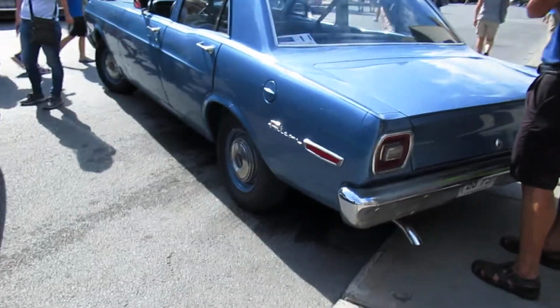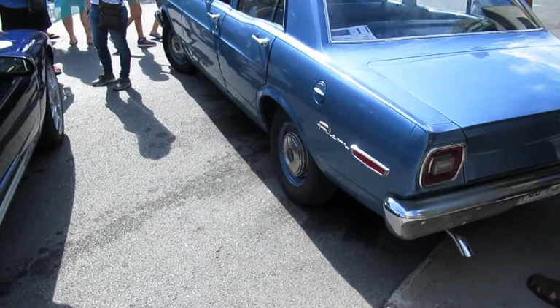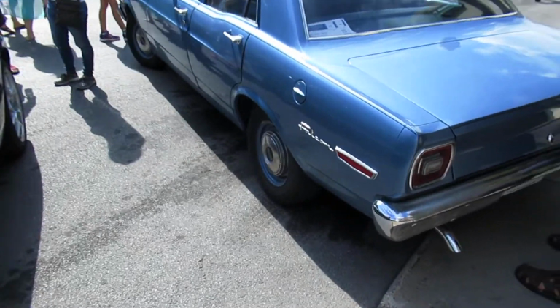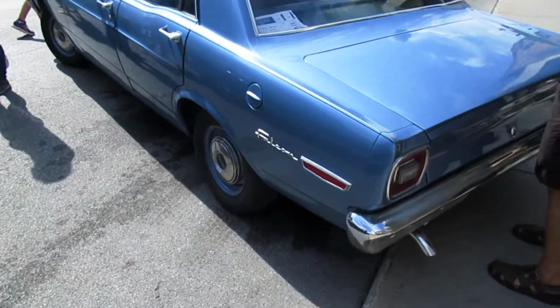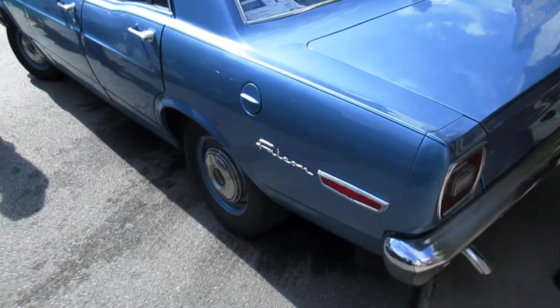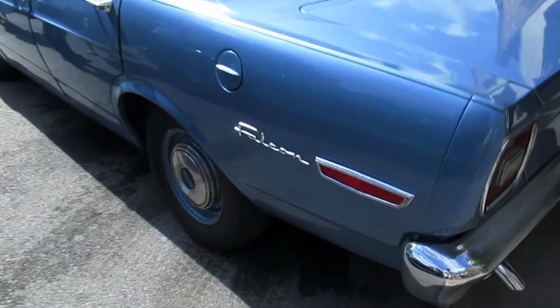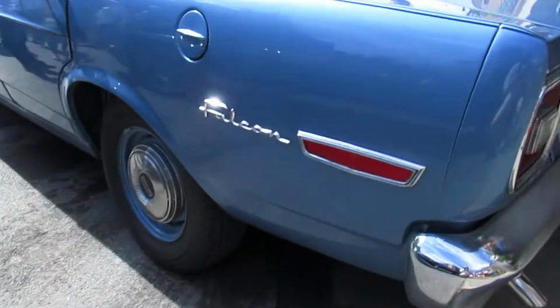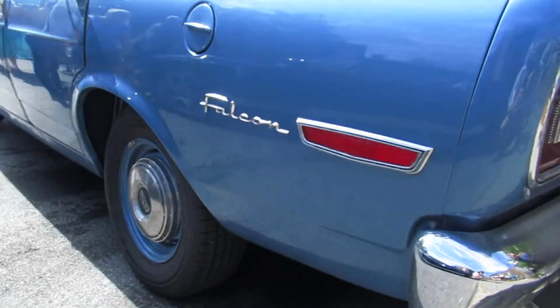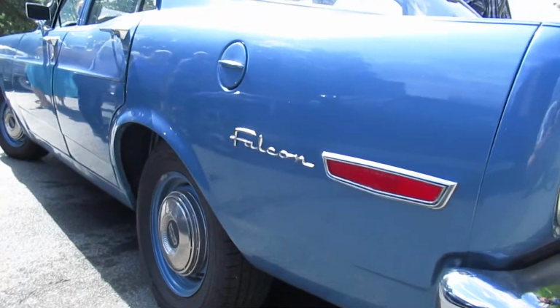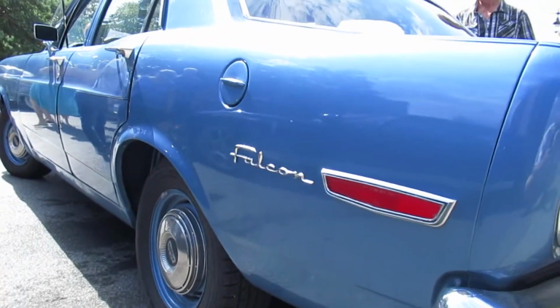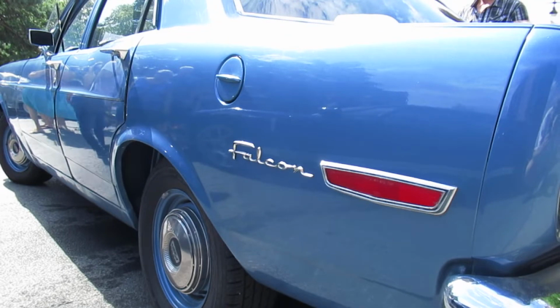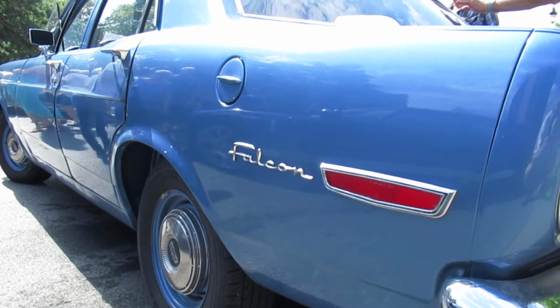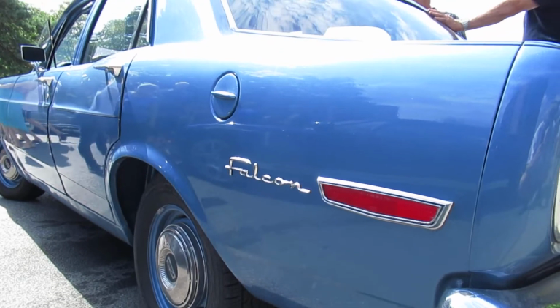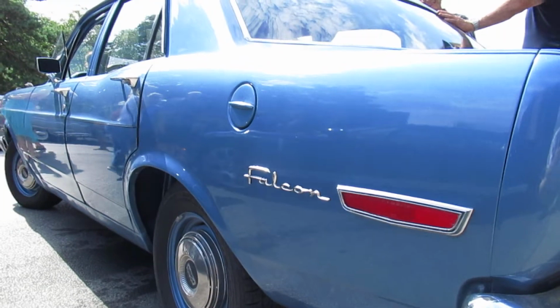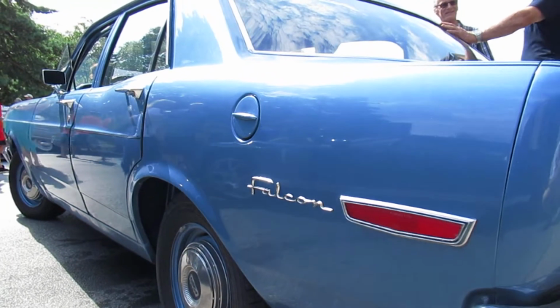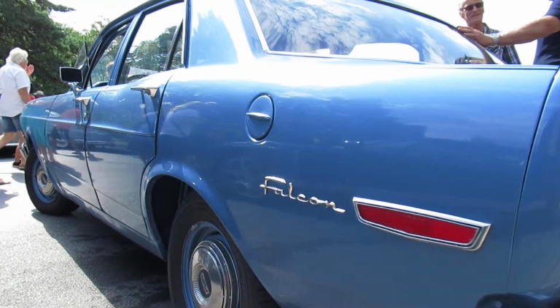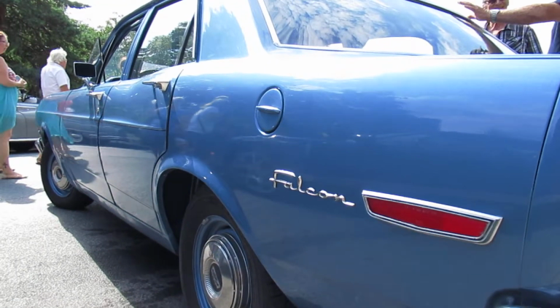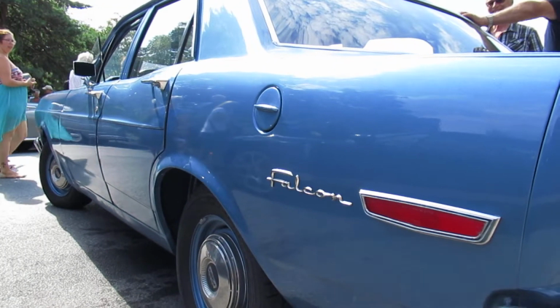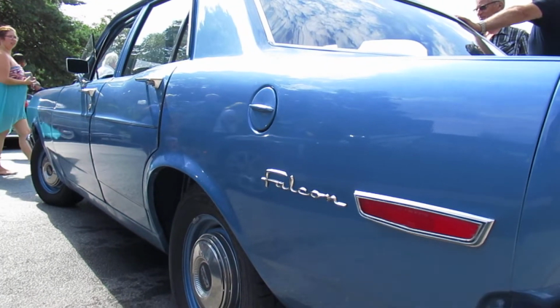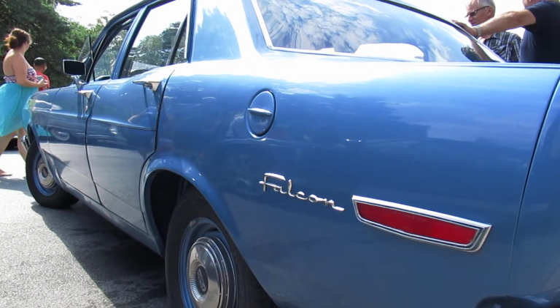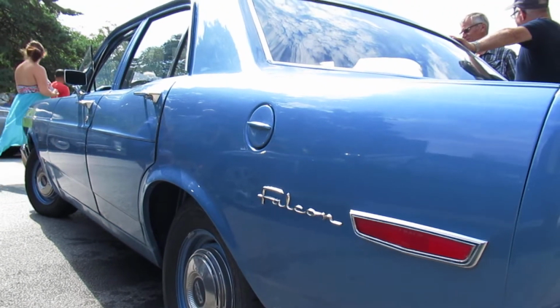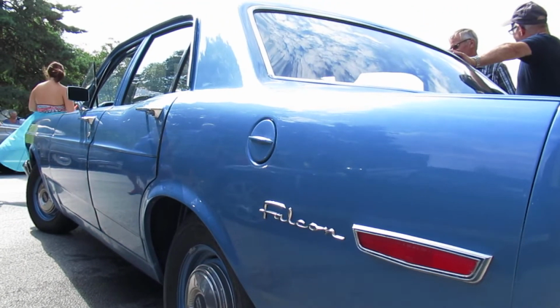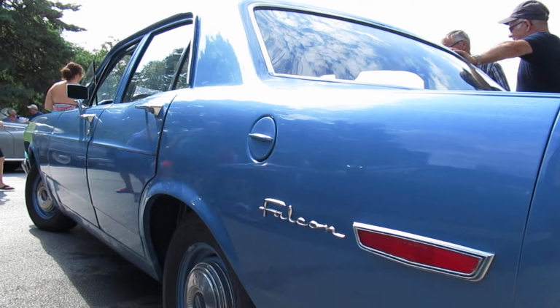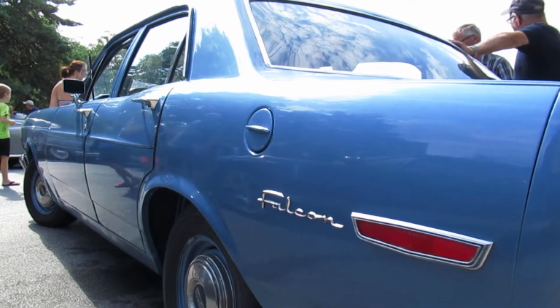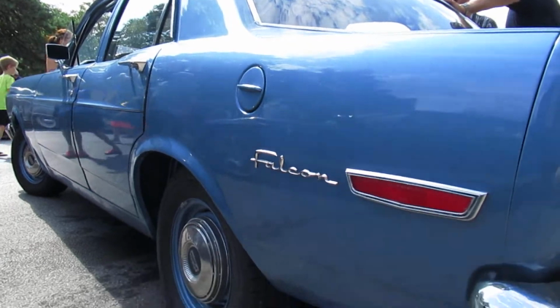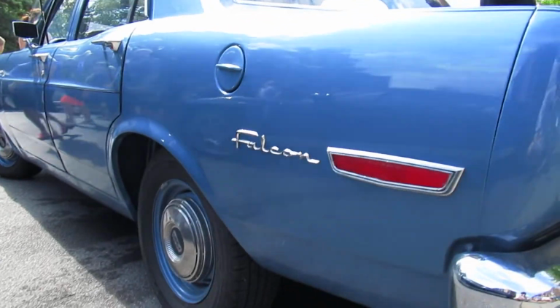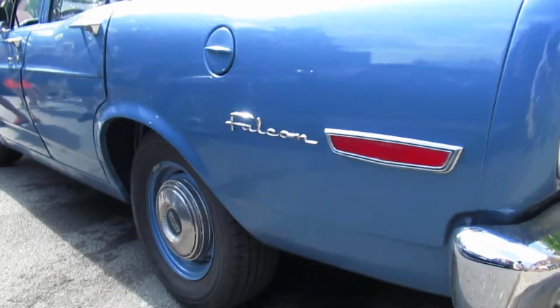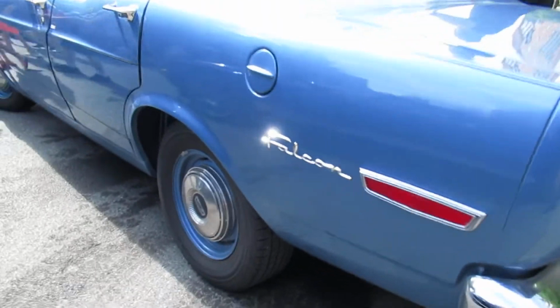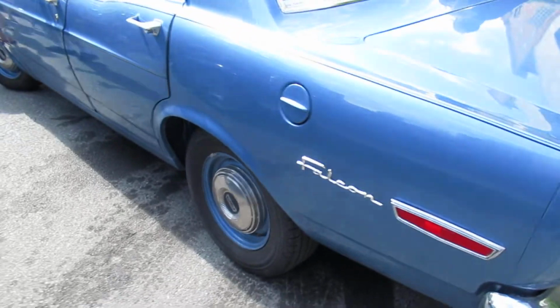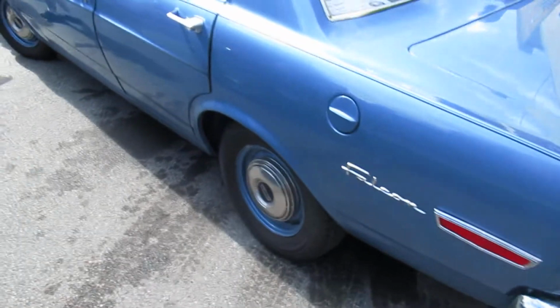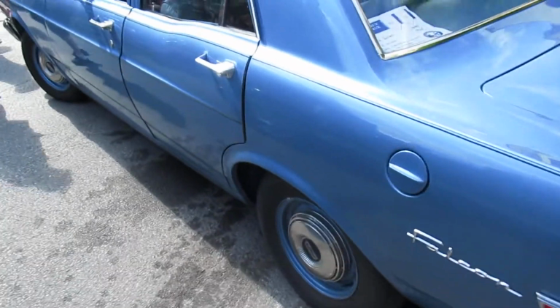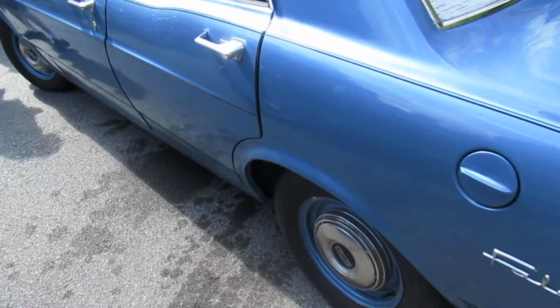When it comes to collector cars, this is really as plain Jane as it gets. This body style was made between '66 and '68, and then for about a year or two the Falcon took on the design of the Torino, oddly enough.